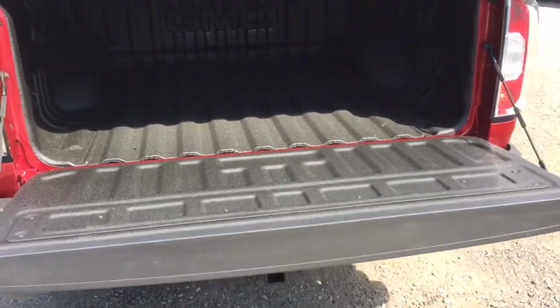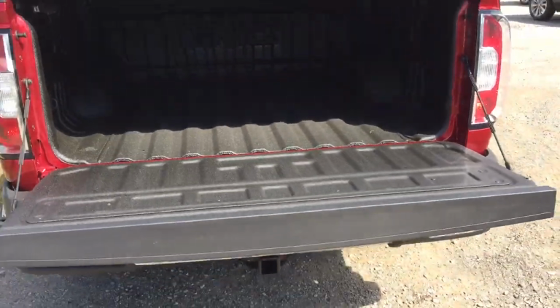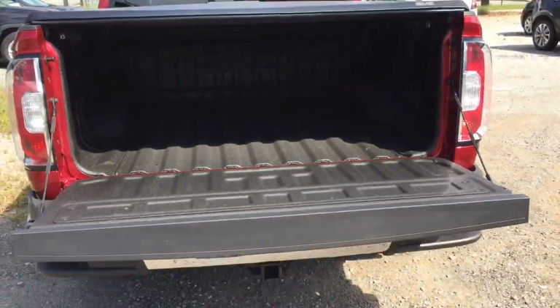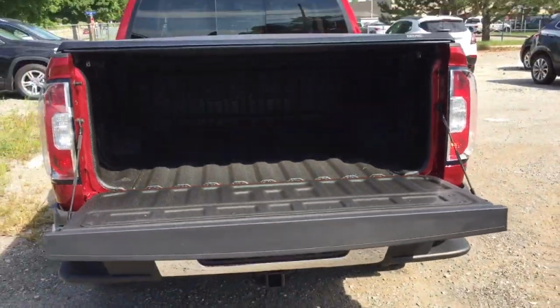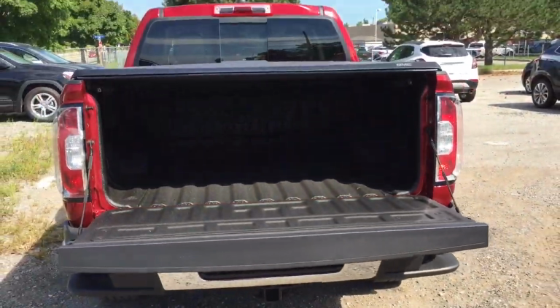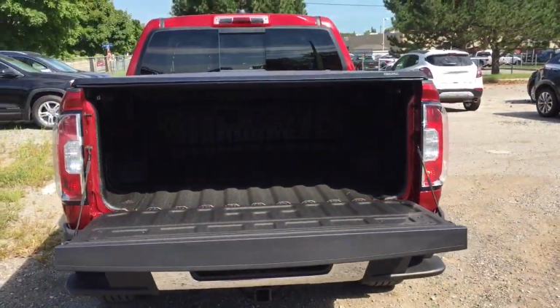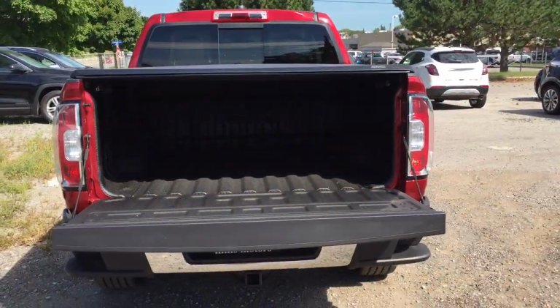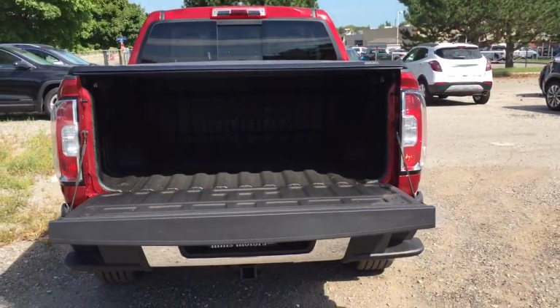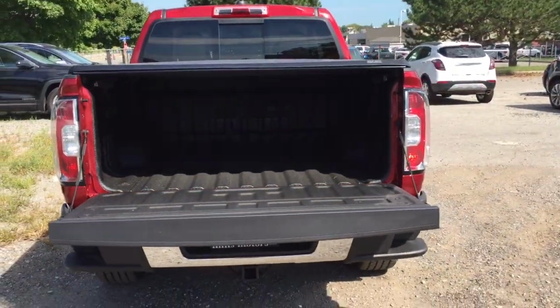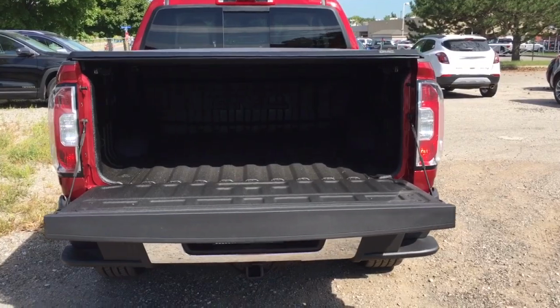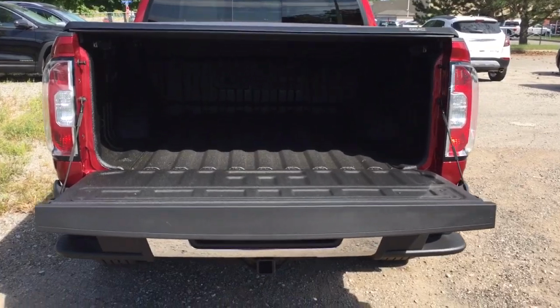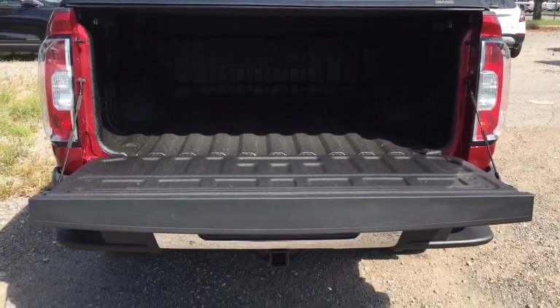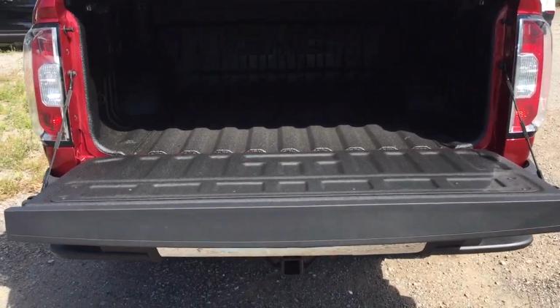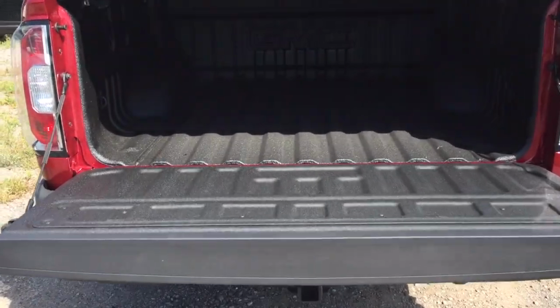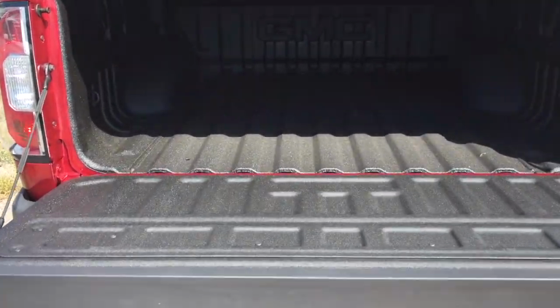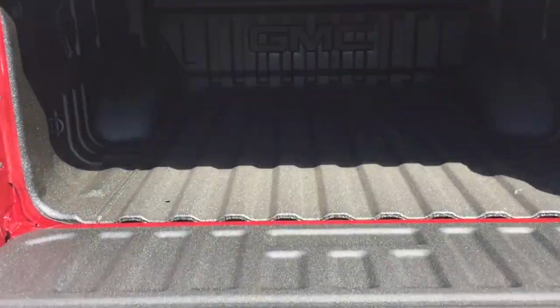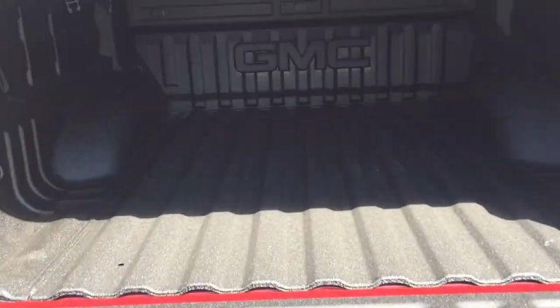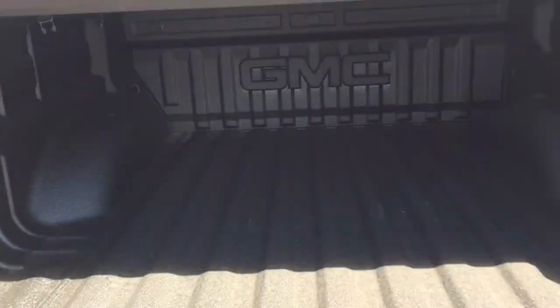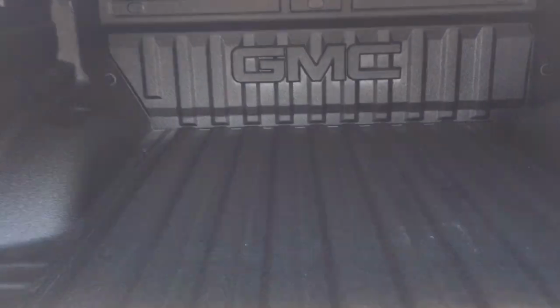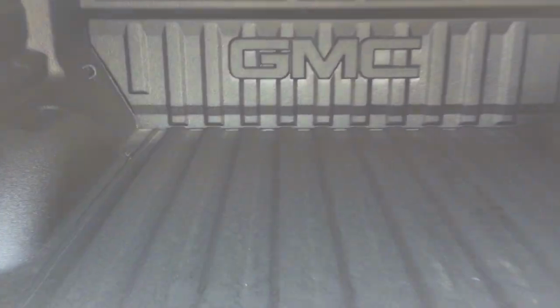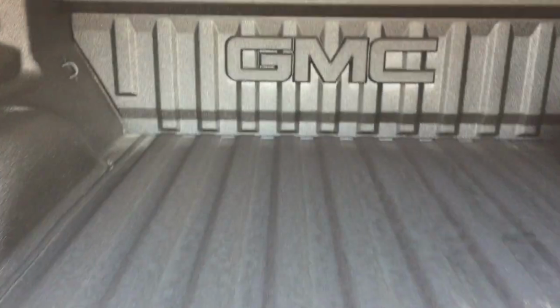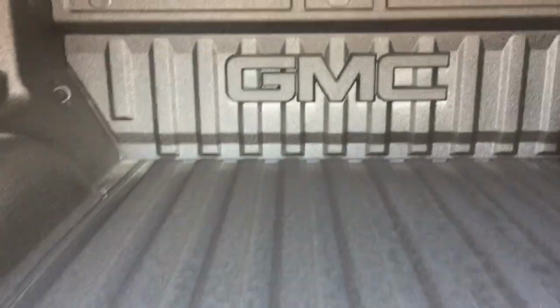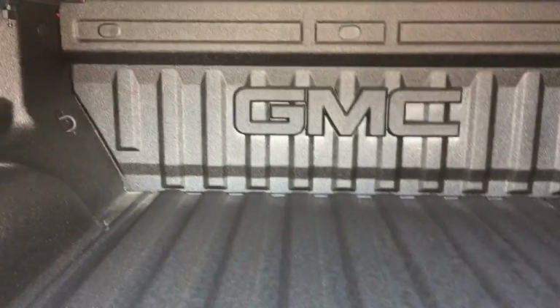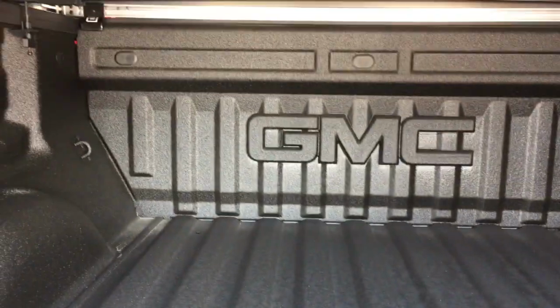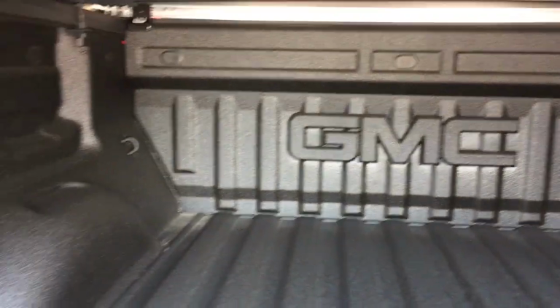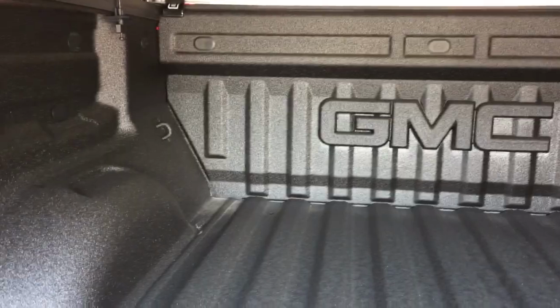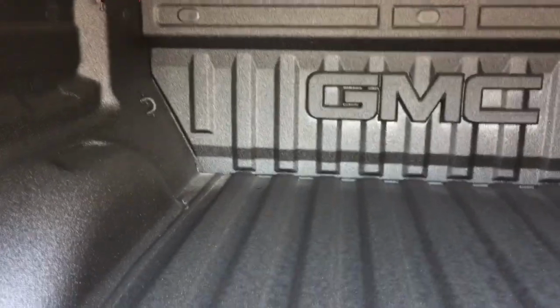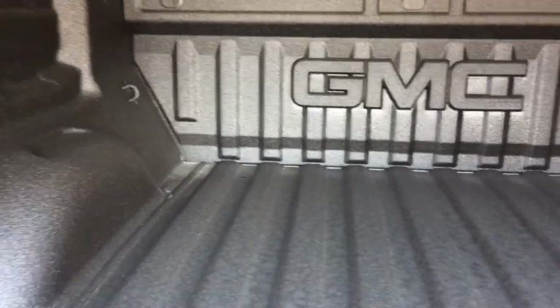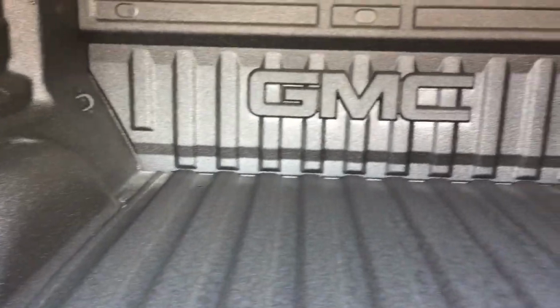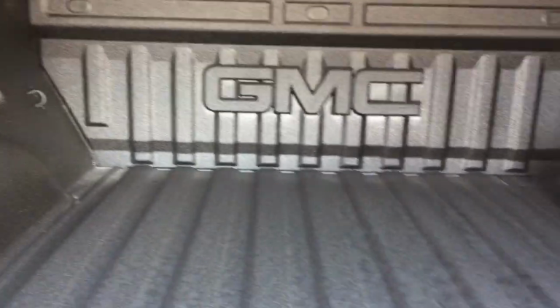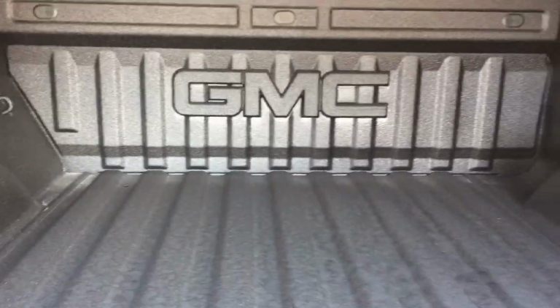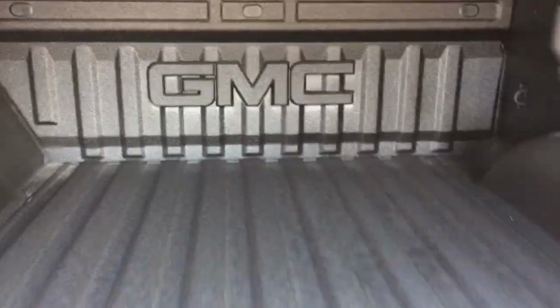There's a nice GMC branded soft tonal cover. It's an easy lift and lower tailgate — nice and smooth and quiet. You also have that GMC branded spray-on box liner.